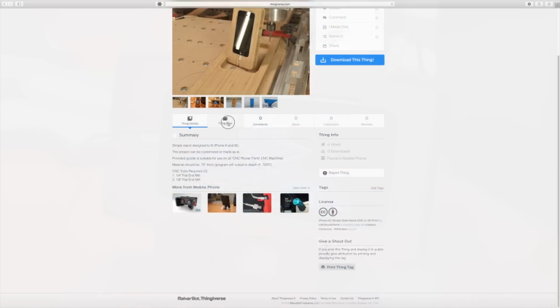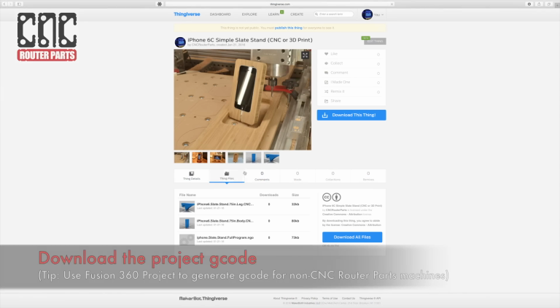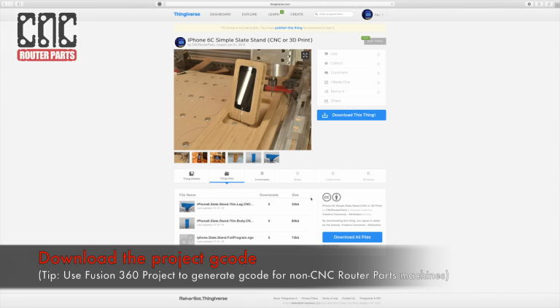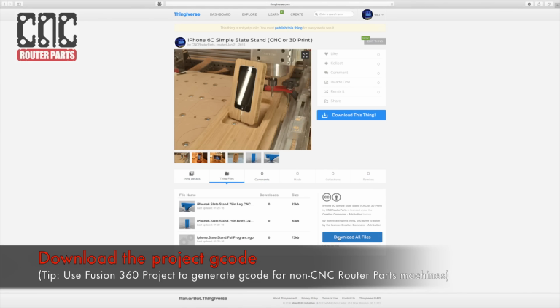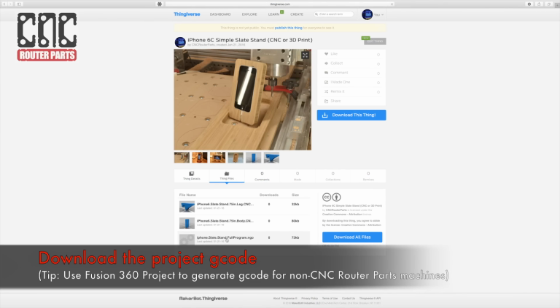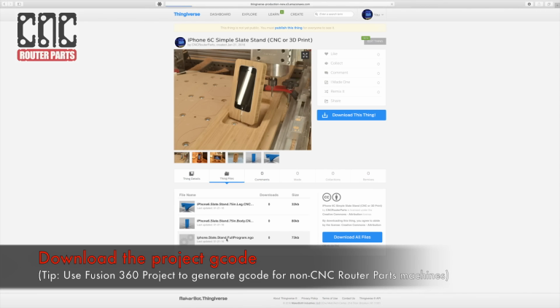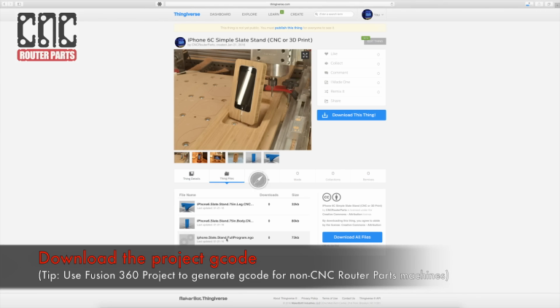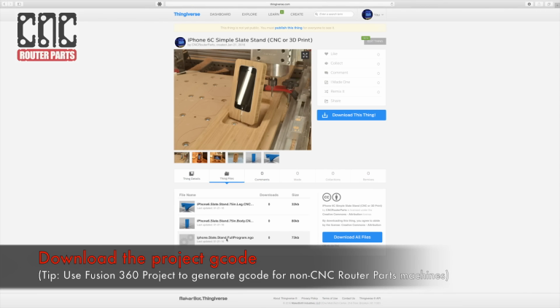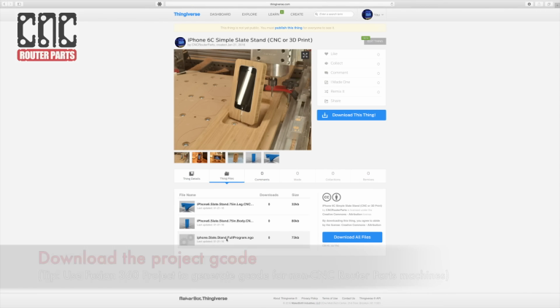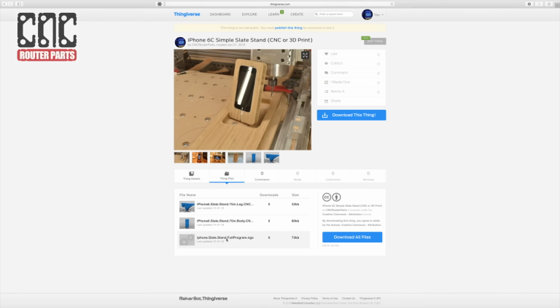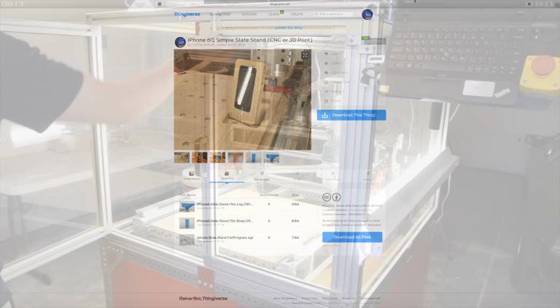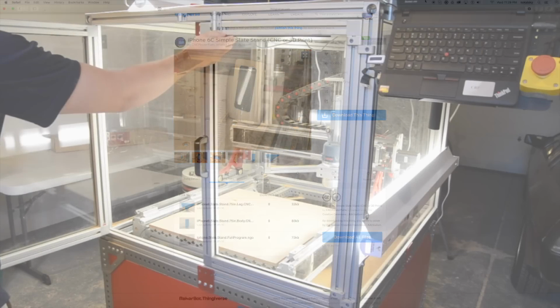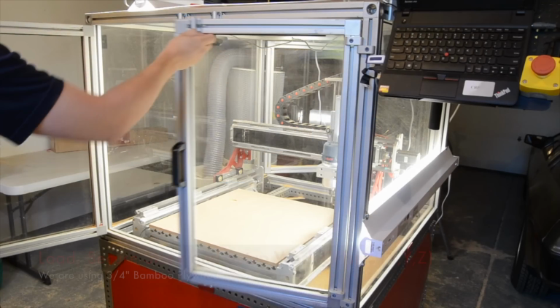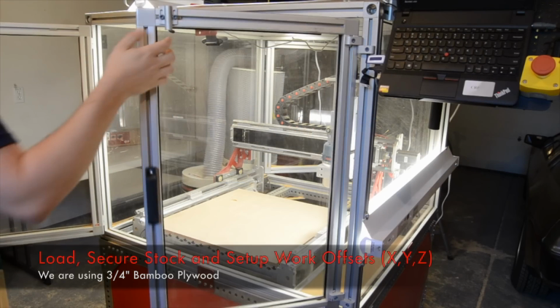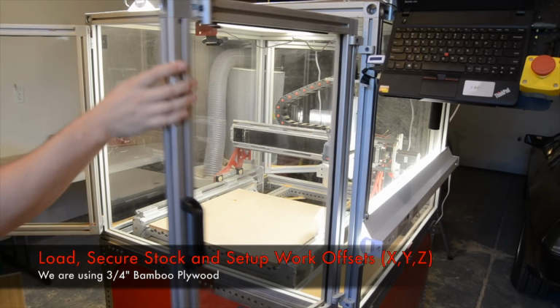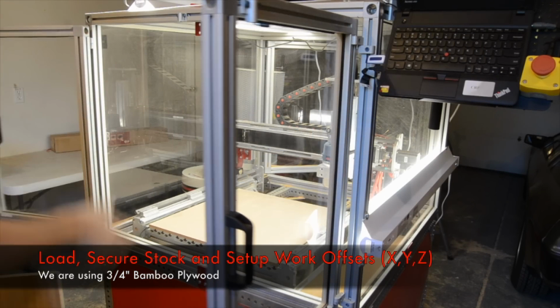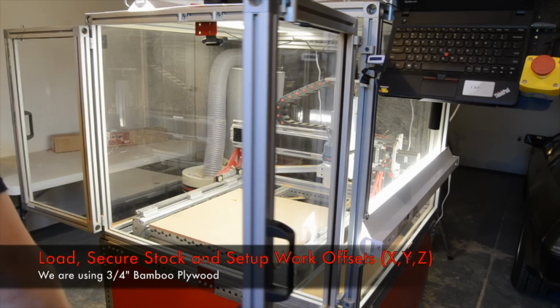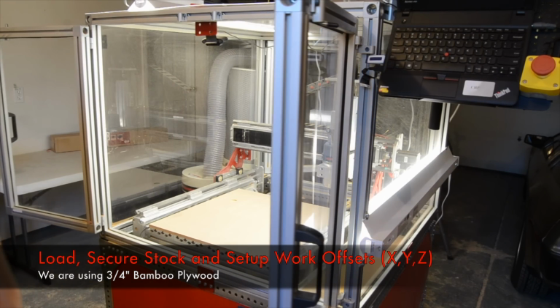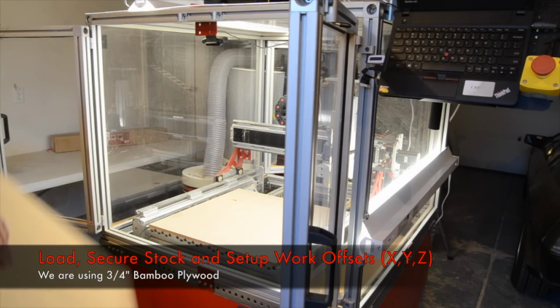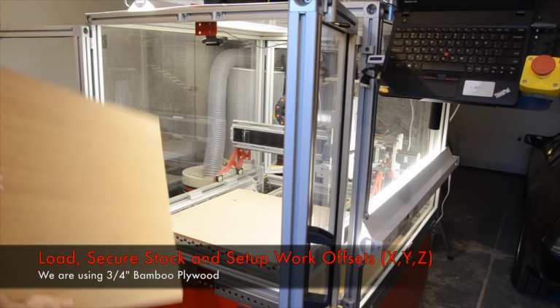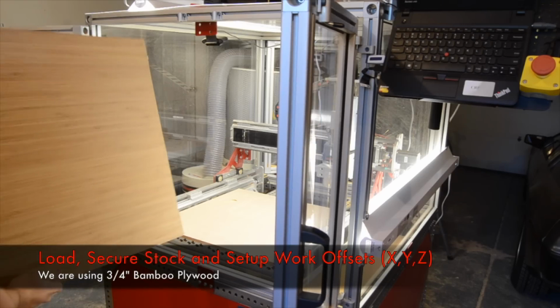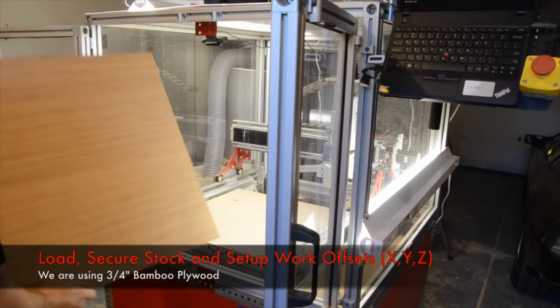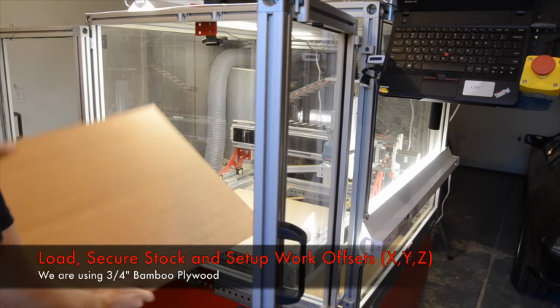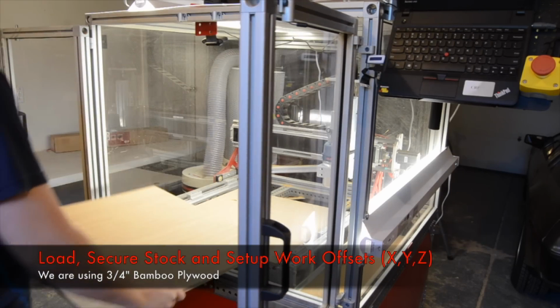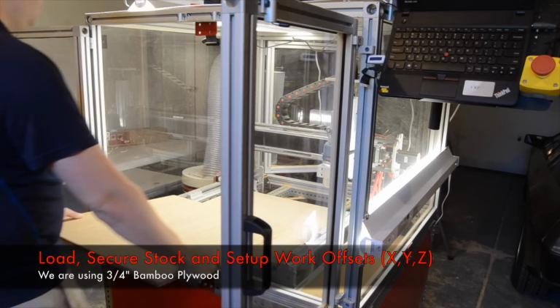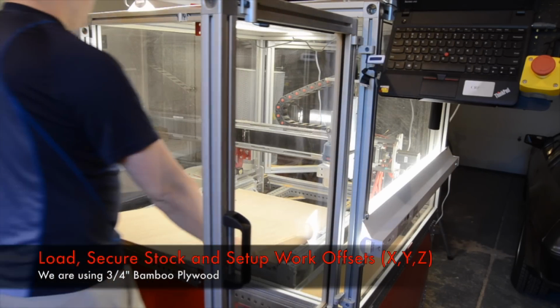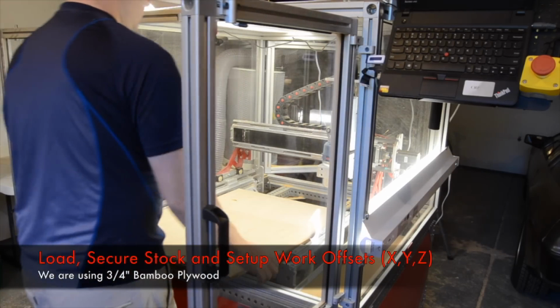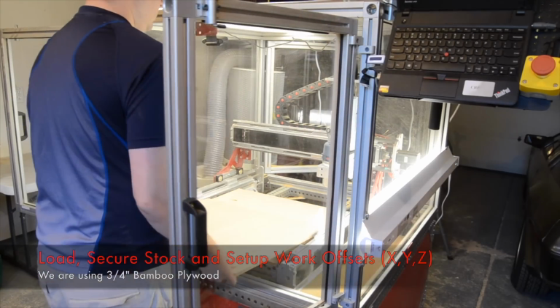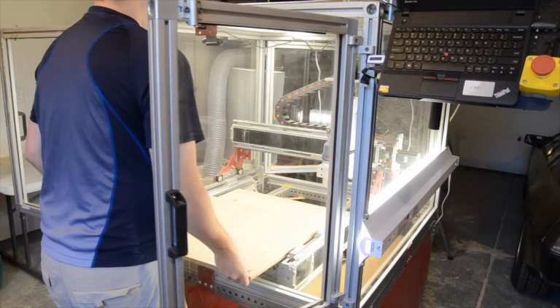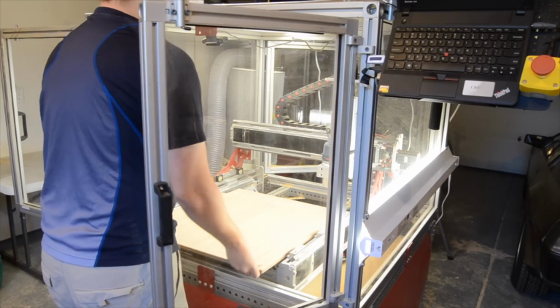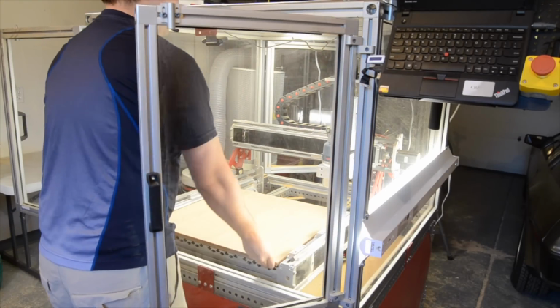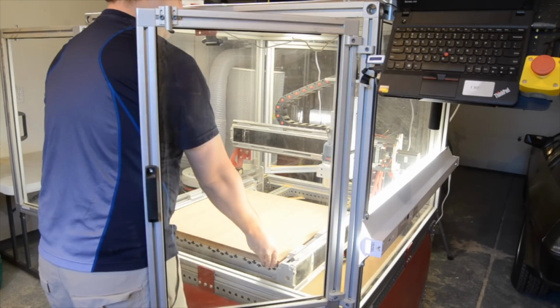First I'll download the g-code for the program from our Thingiverse project. Next I'll set up the CNC machine with 3 quarter inch bamboo plywood and zero my work coordinates to zero zero.